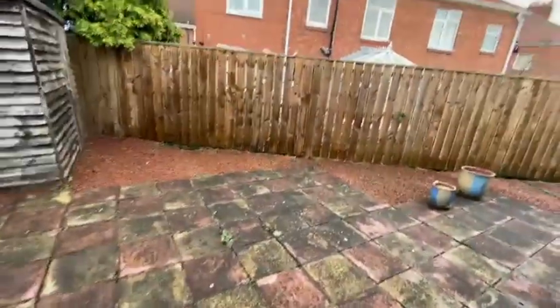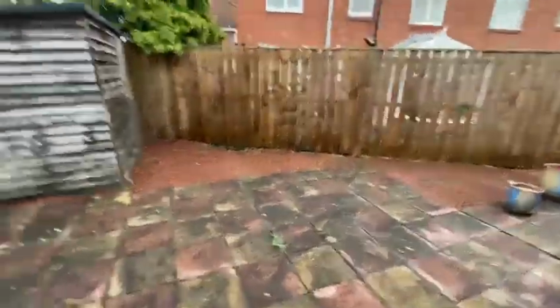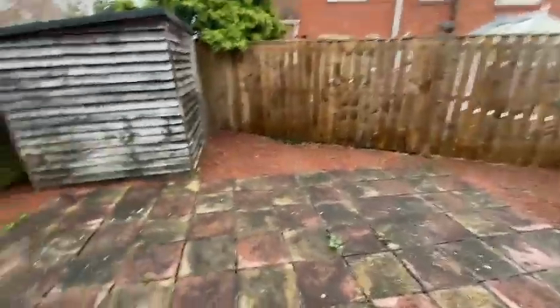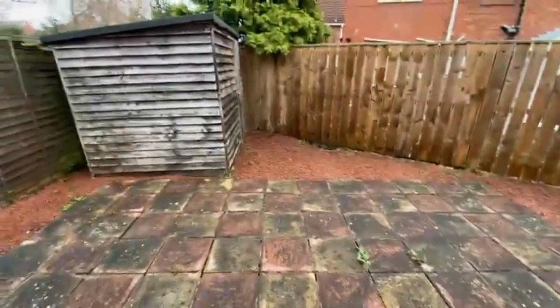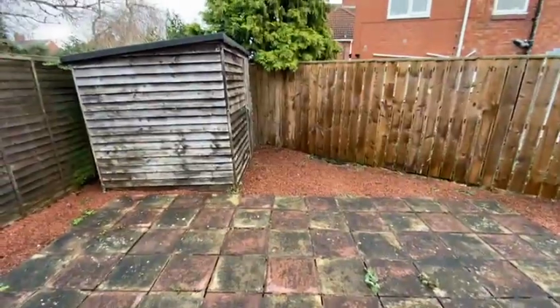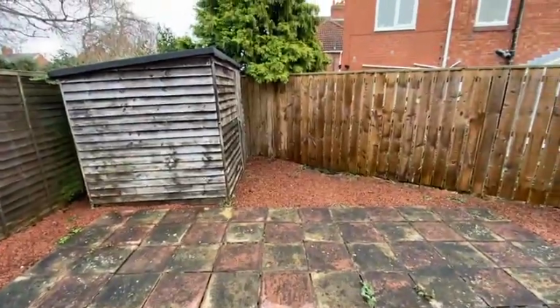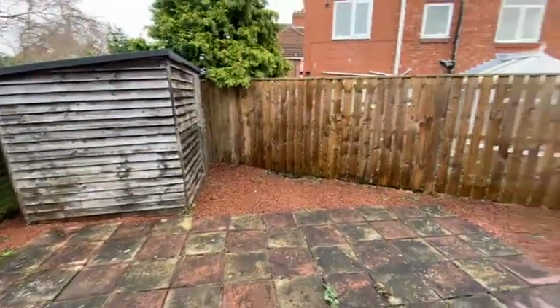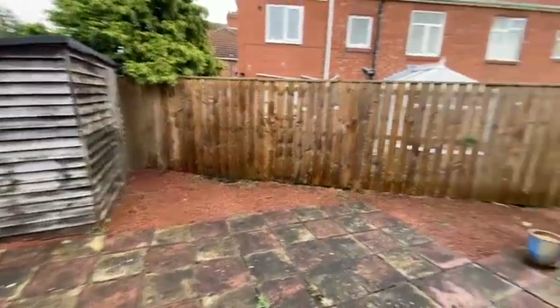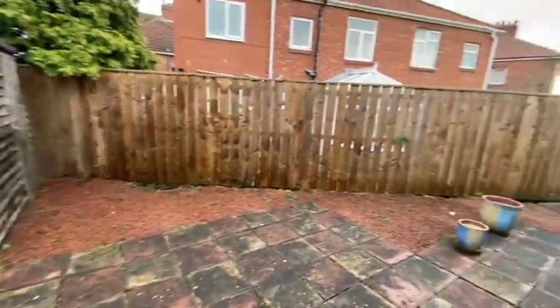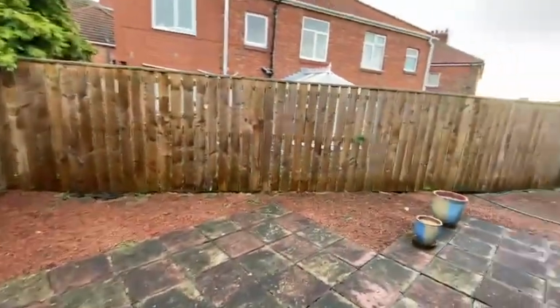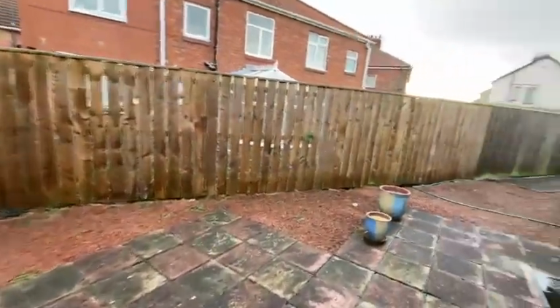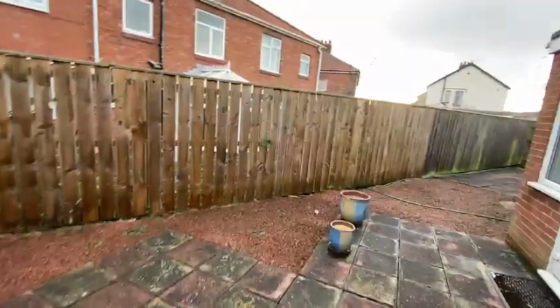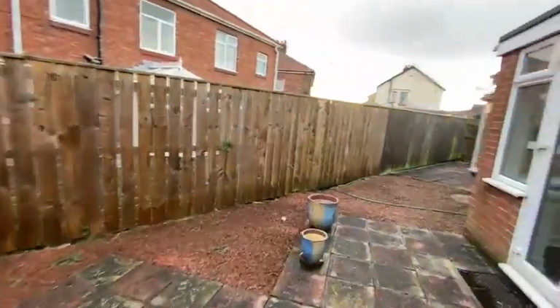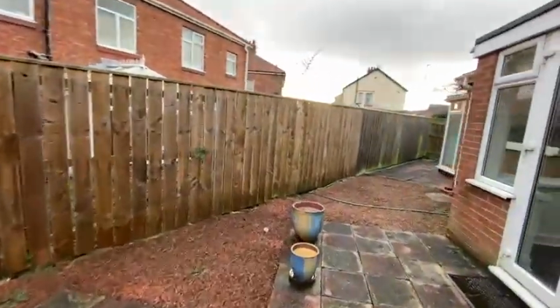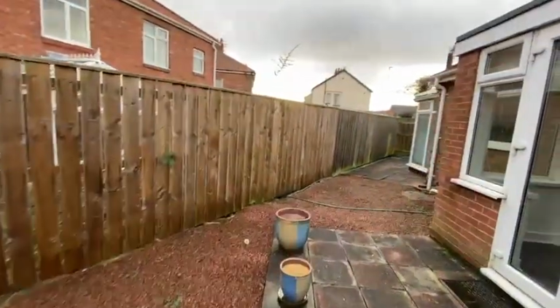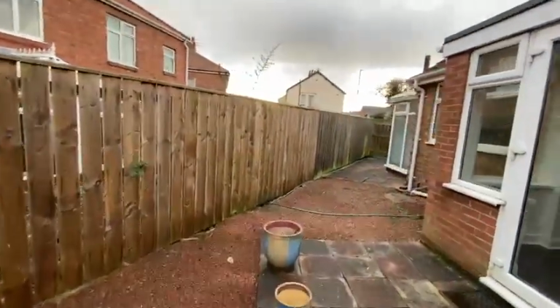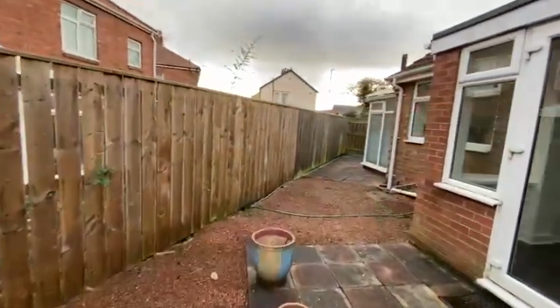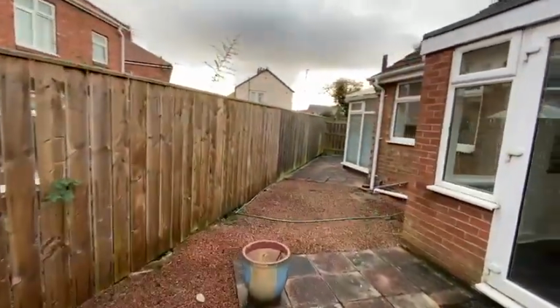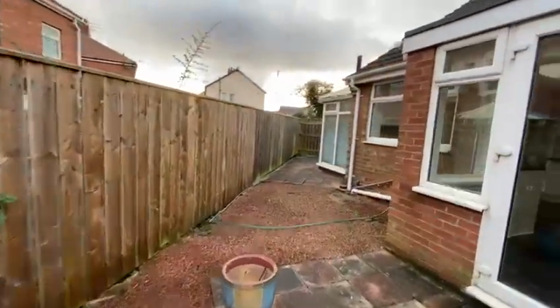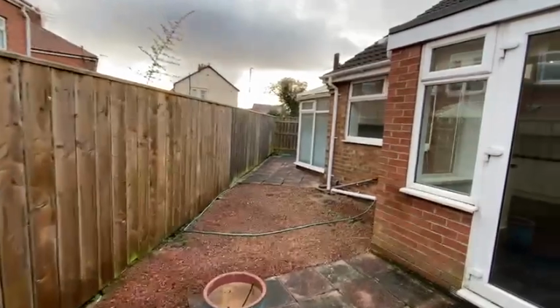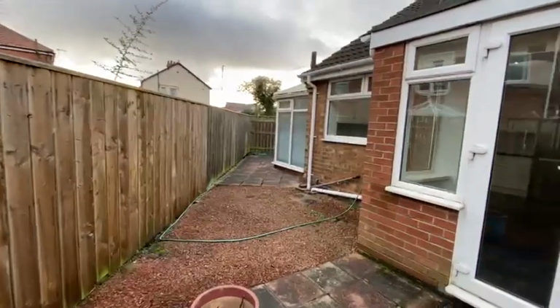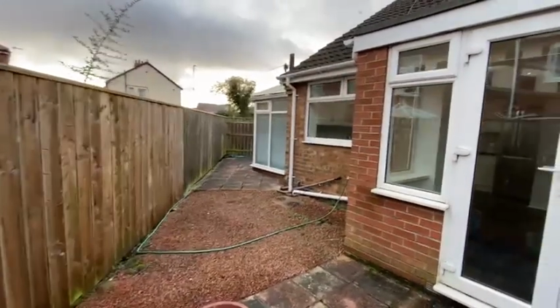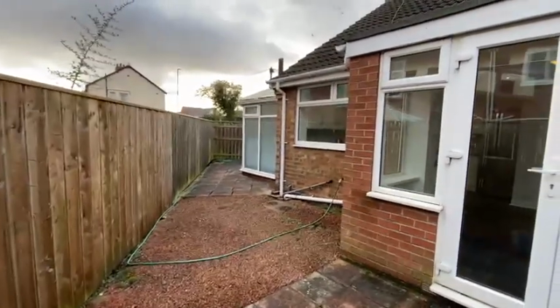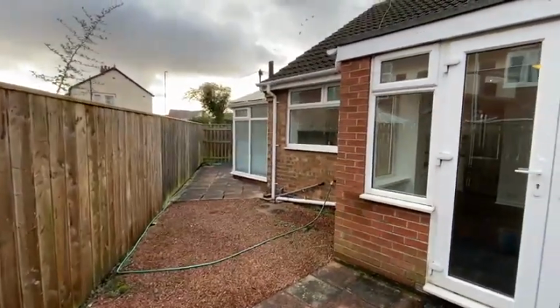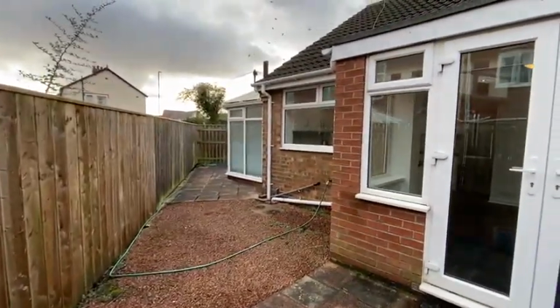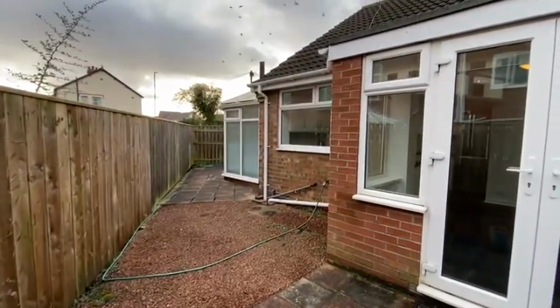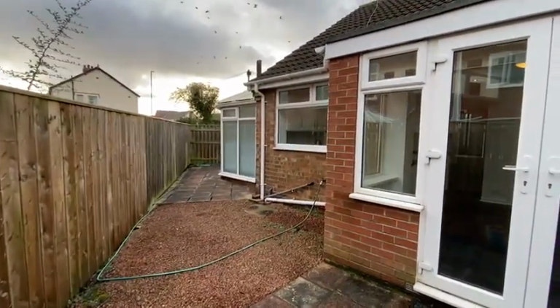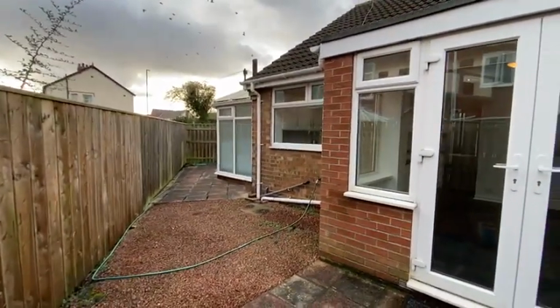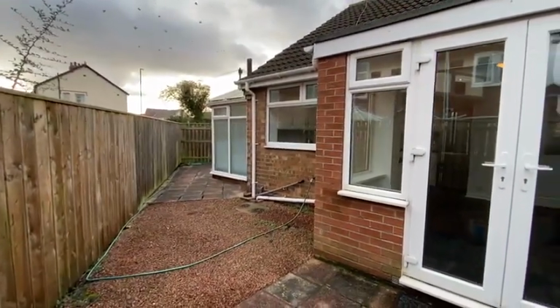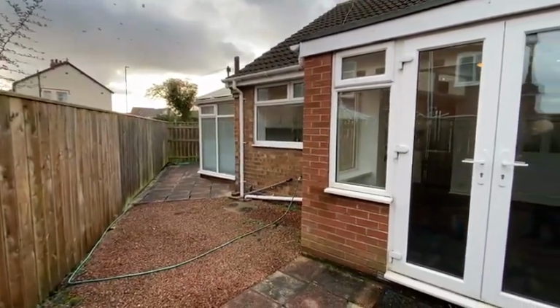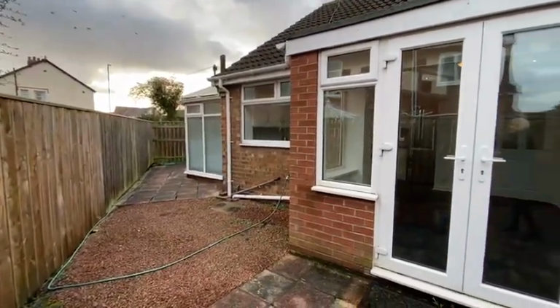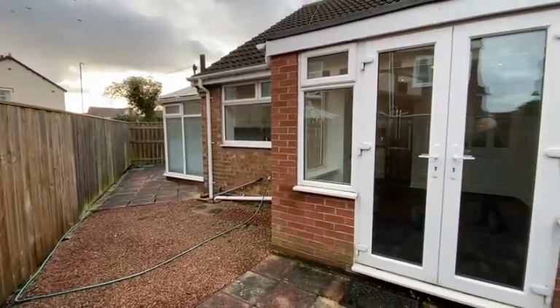It's all paved for low maintenance. You can have direct access into the garage from here.